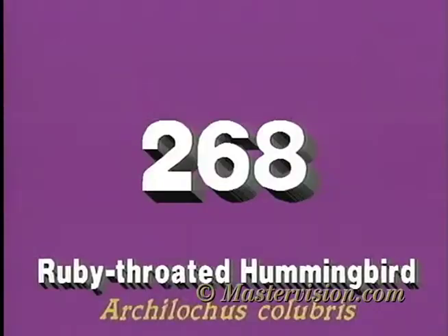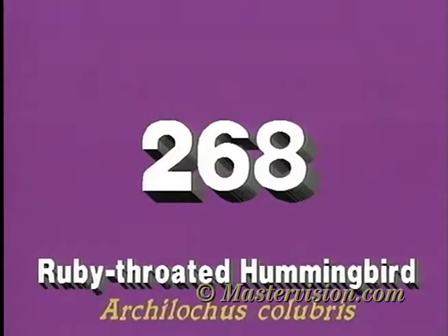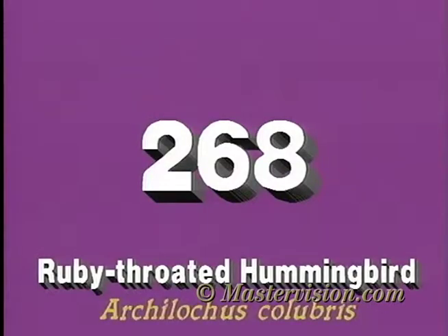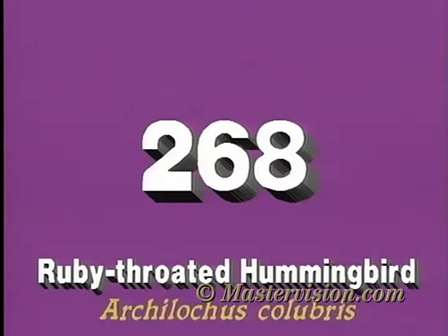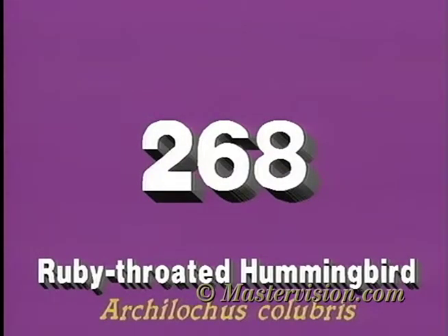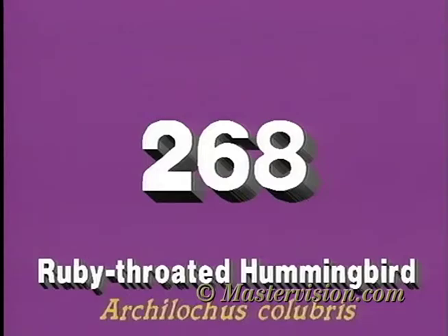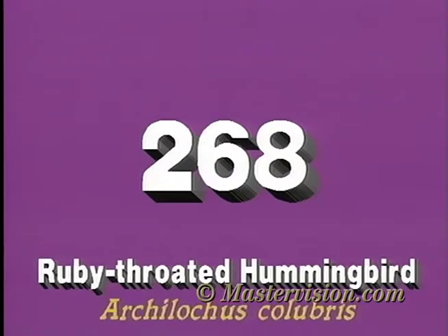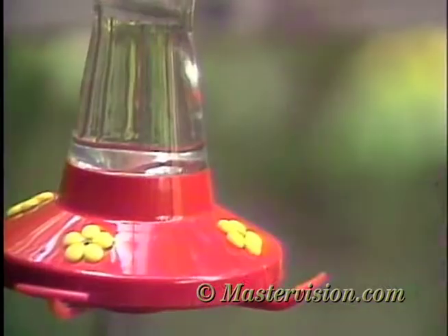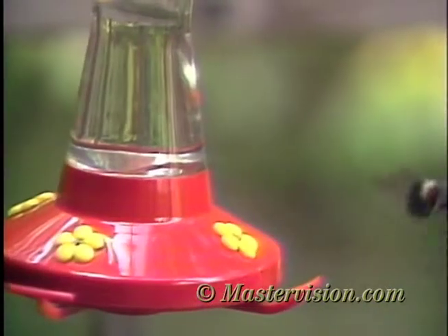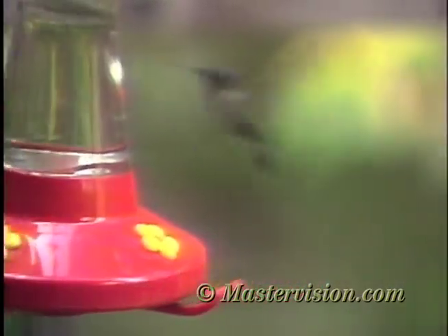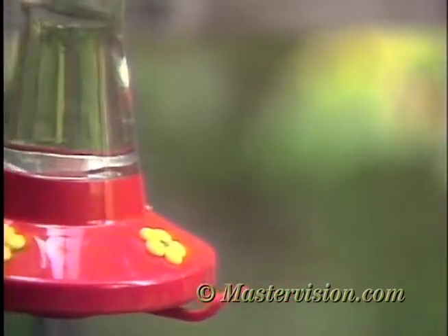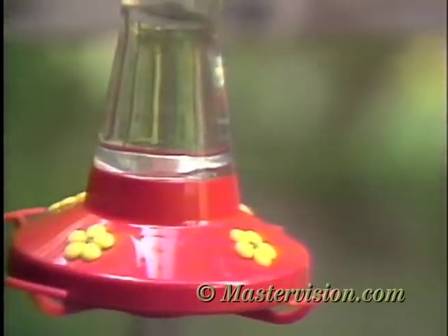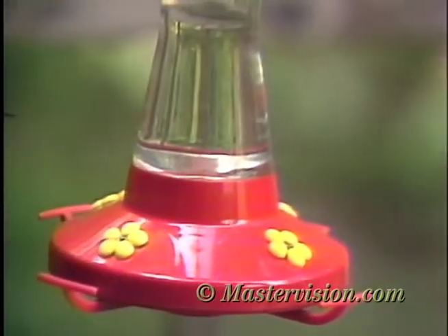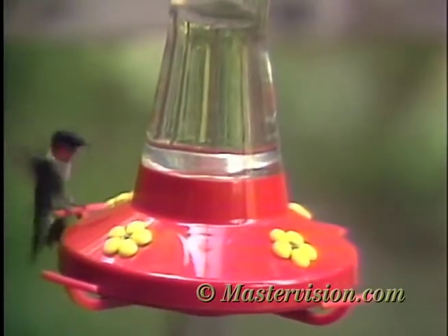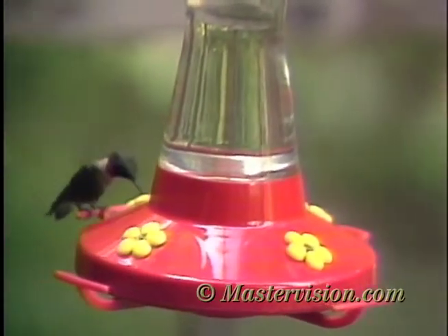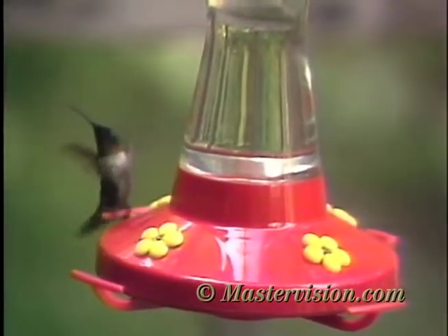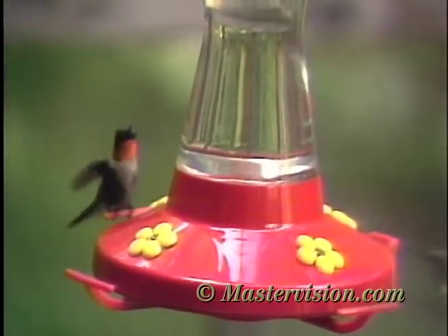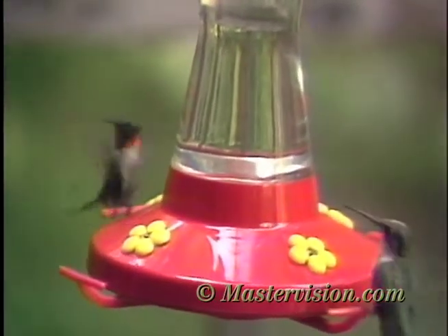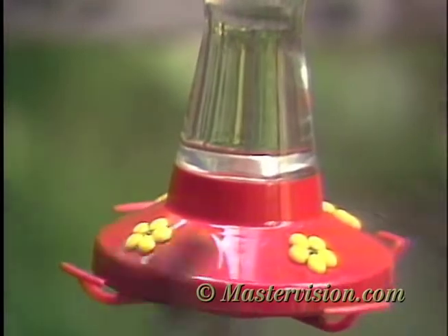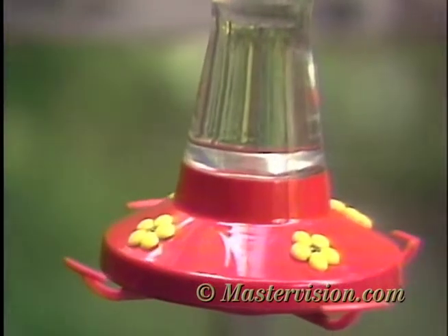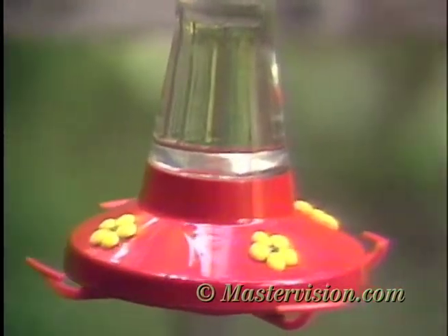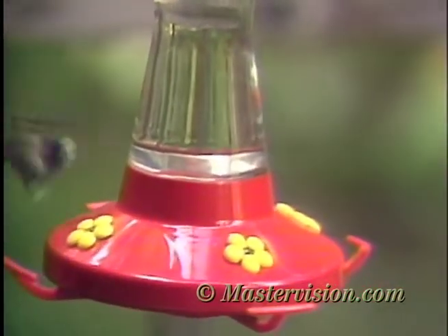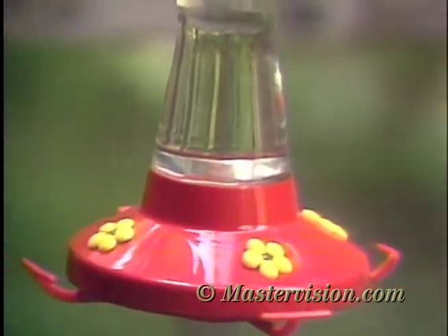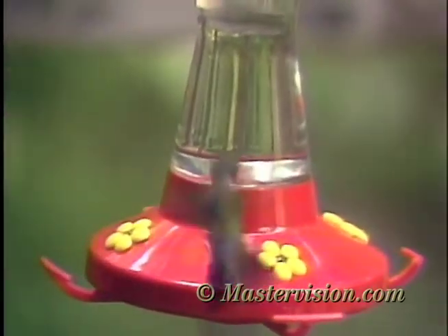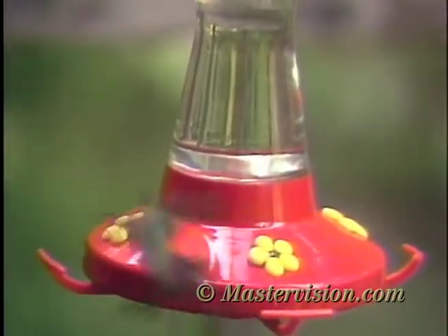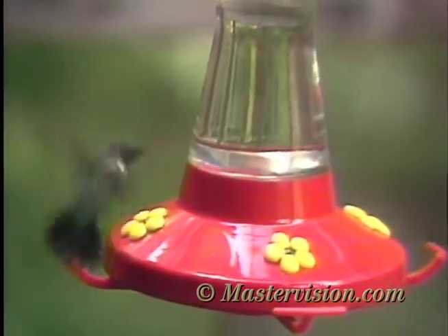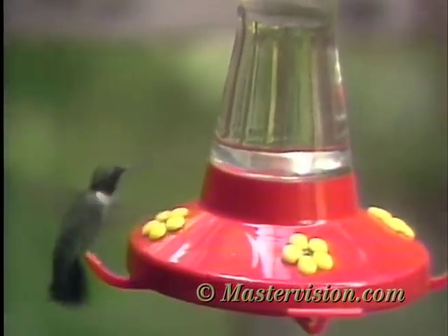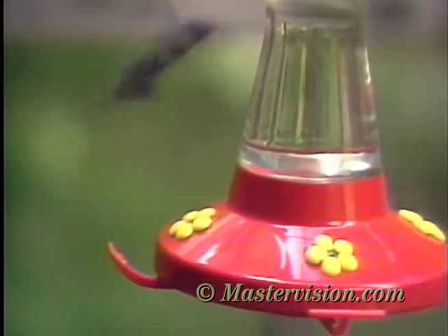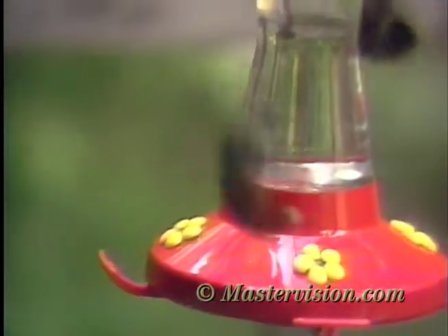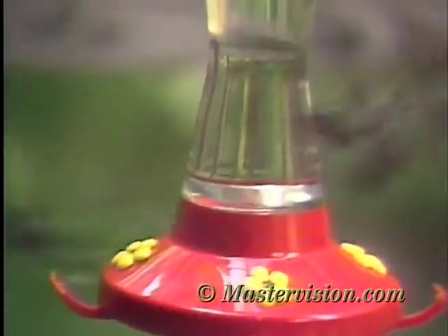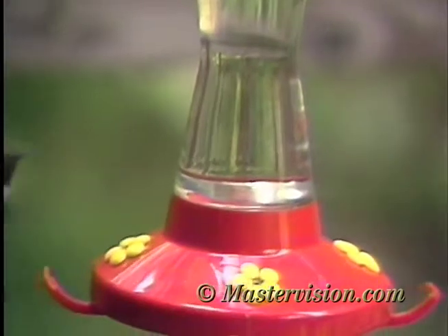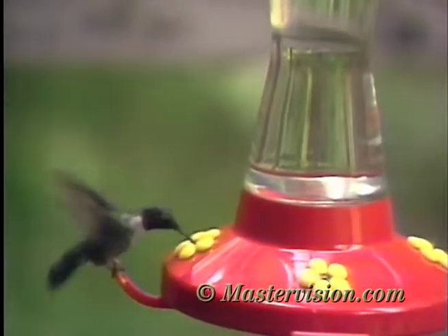Any hummingbird seen in eastern North America is almost certain to be the ruby-throated. The adult male earns the name of the species — his gorget is black until the sun catches the ruby-red iridescence.